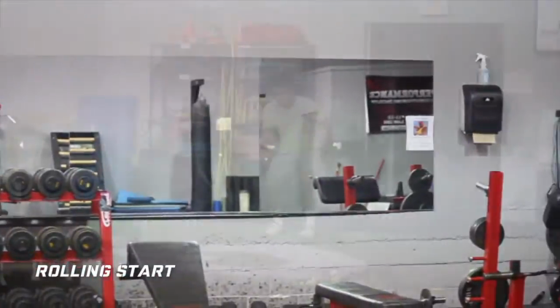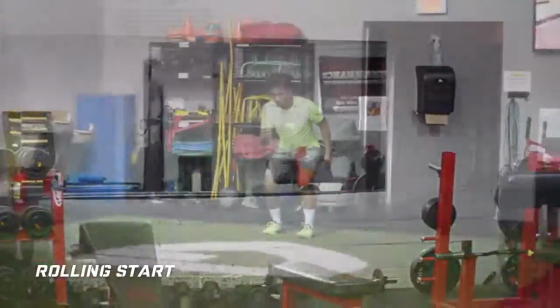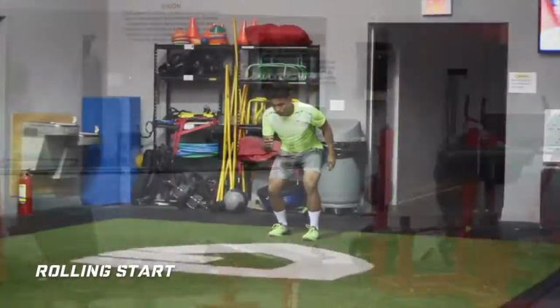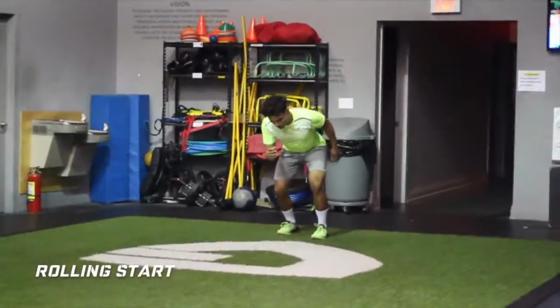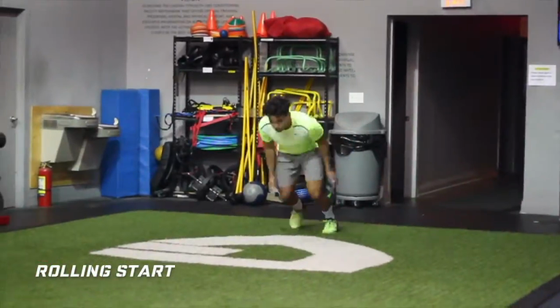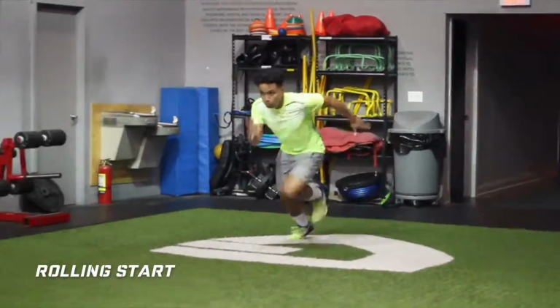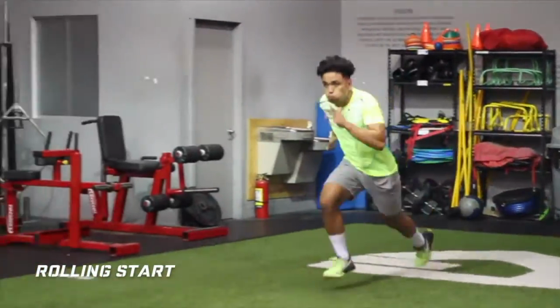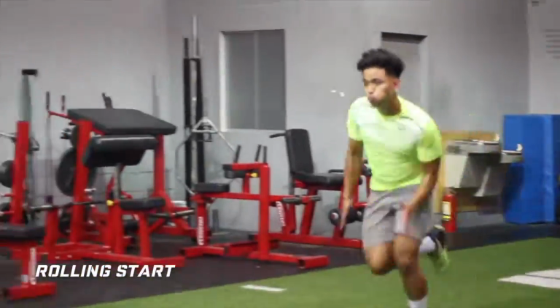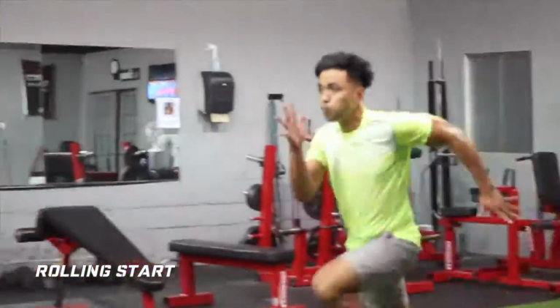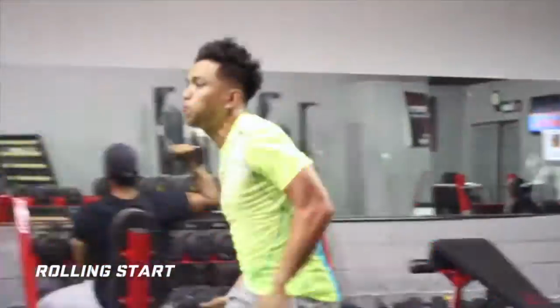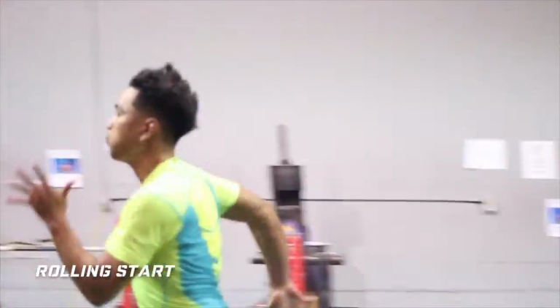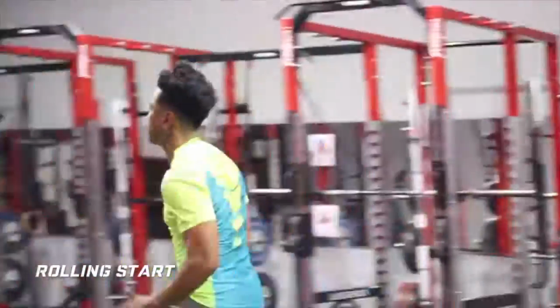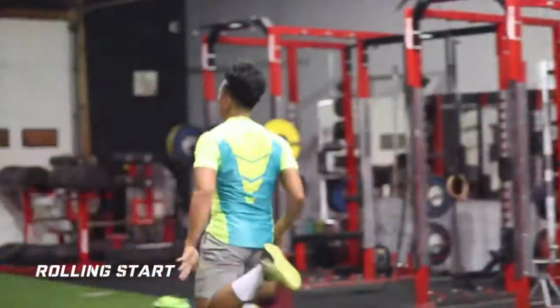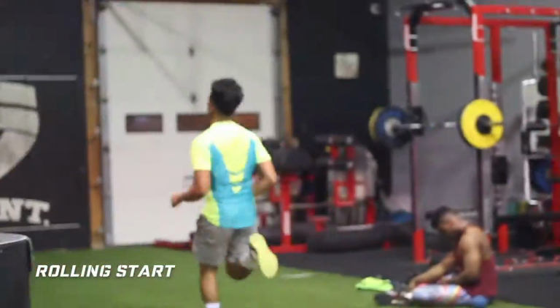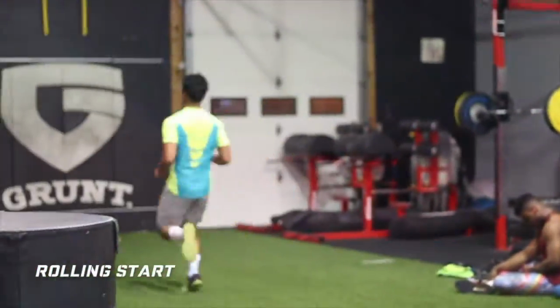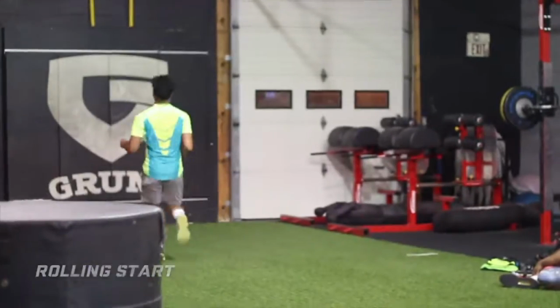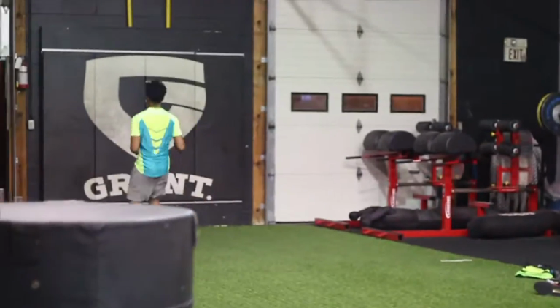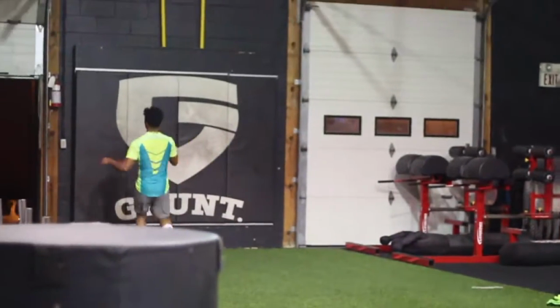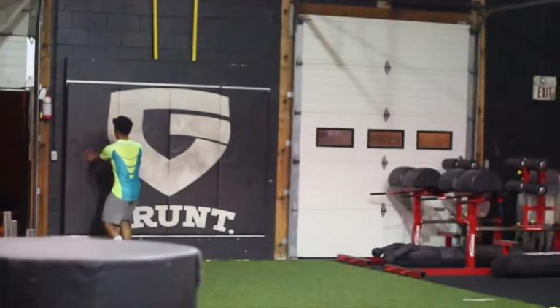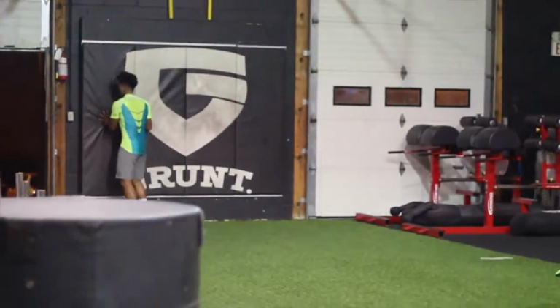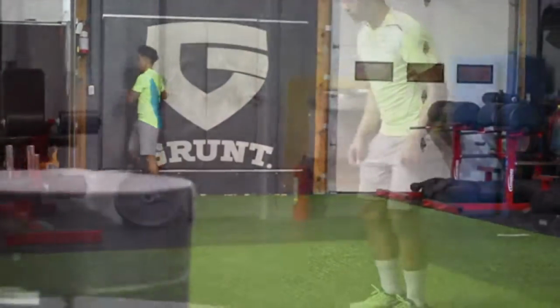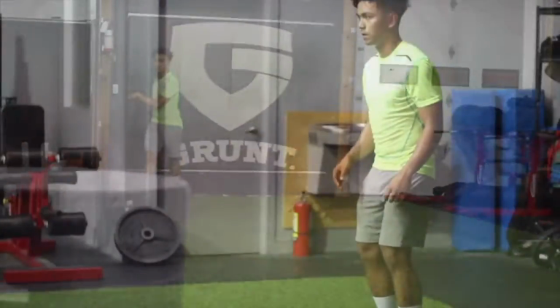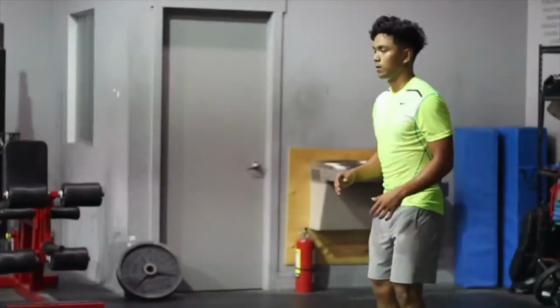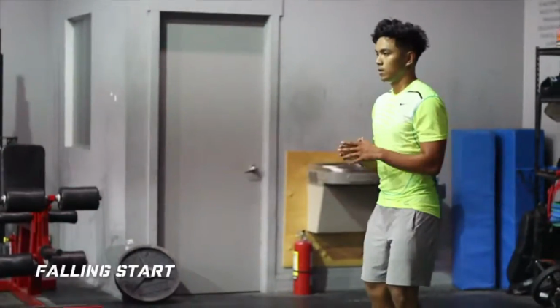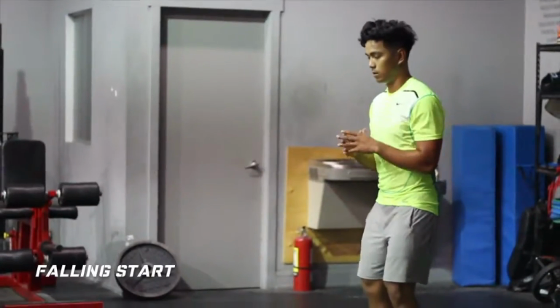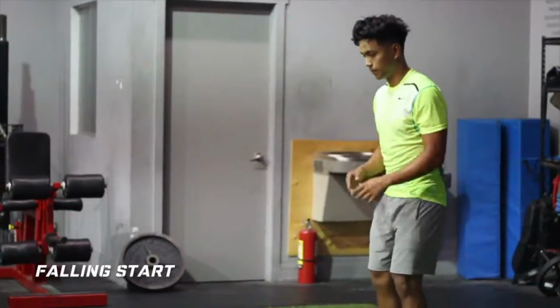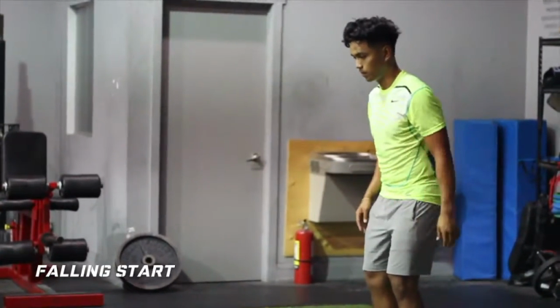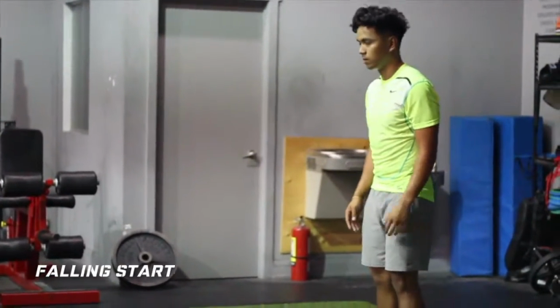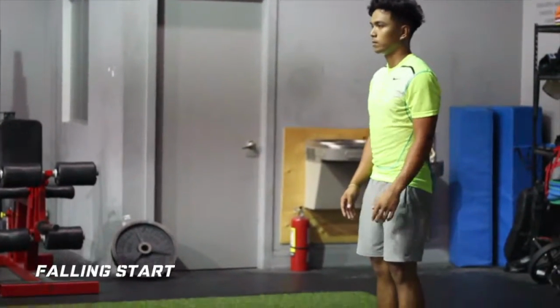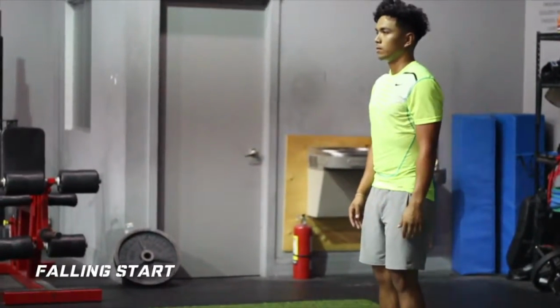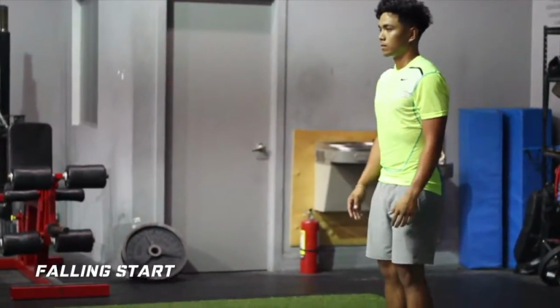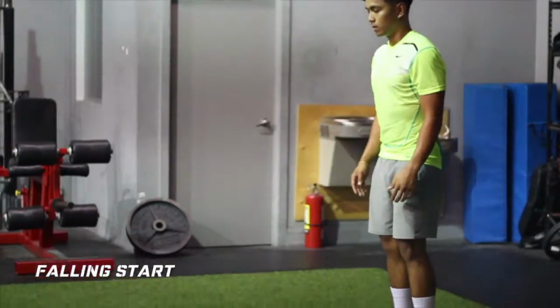After that I progress through the Falling Start, which teaches them how to create arm and leg action, in comparison to the Rolling Starts where they are already put into that position.